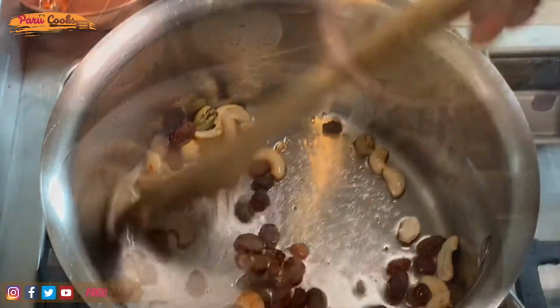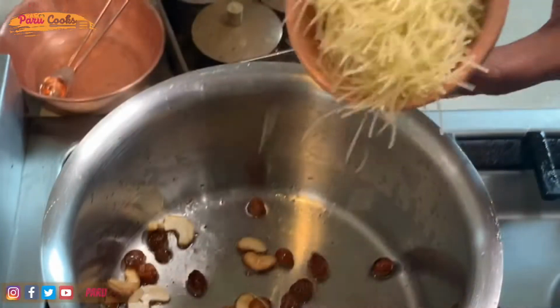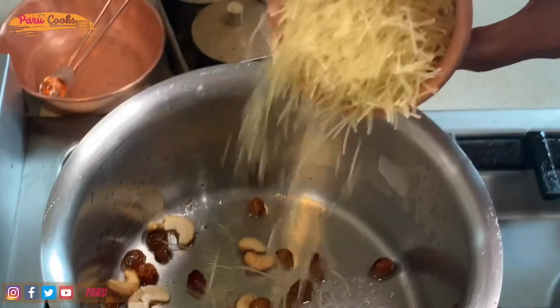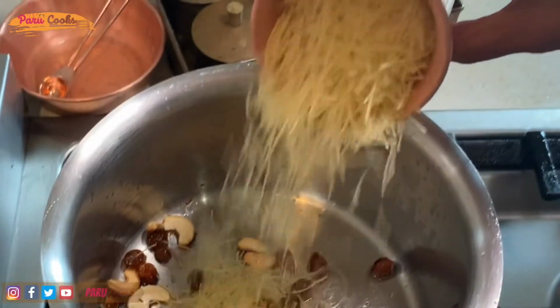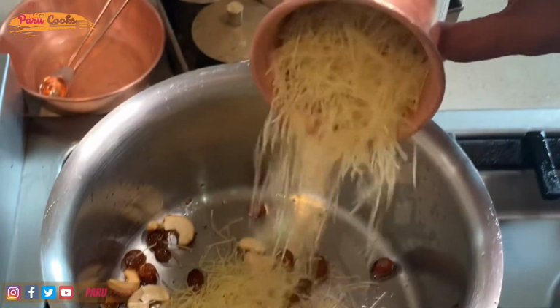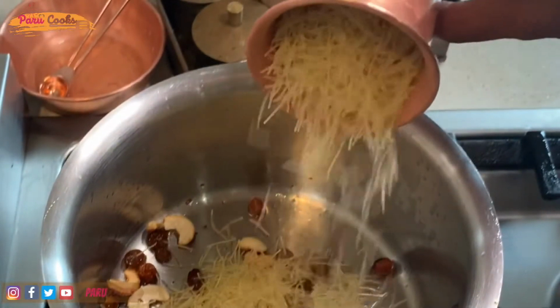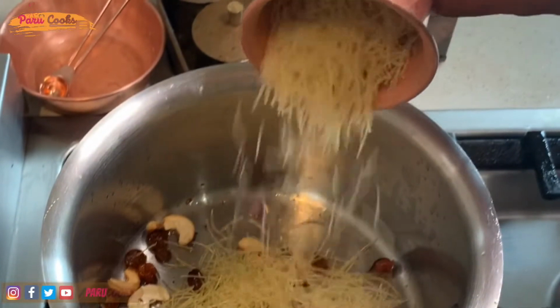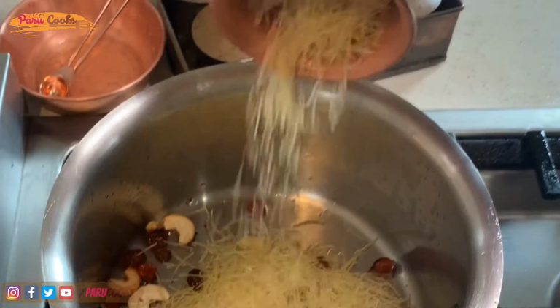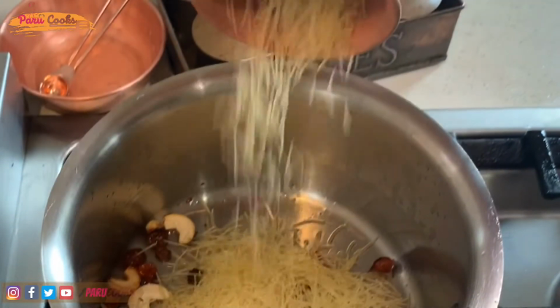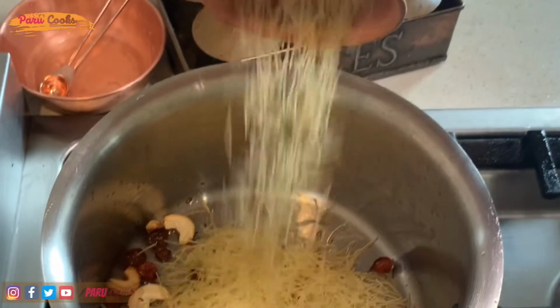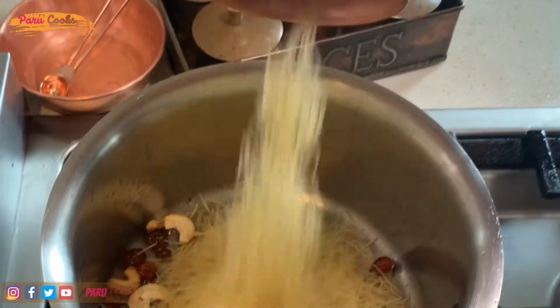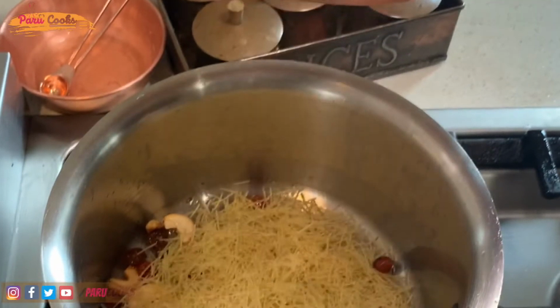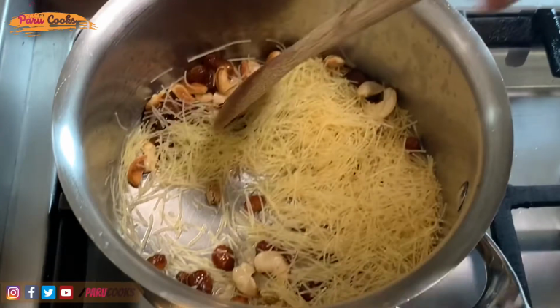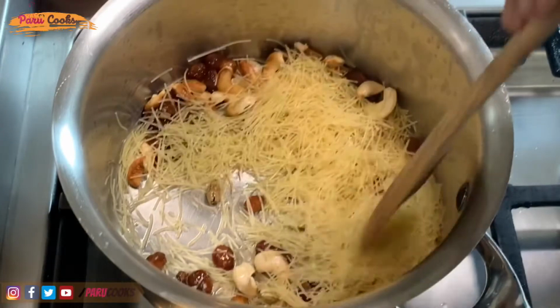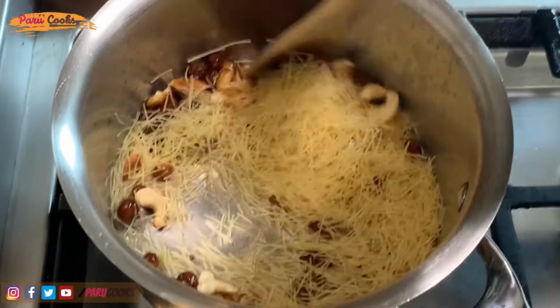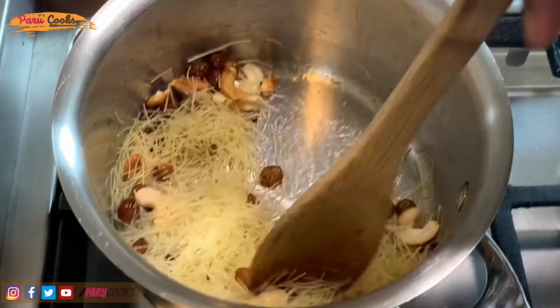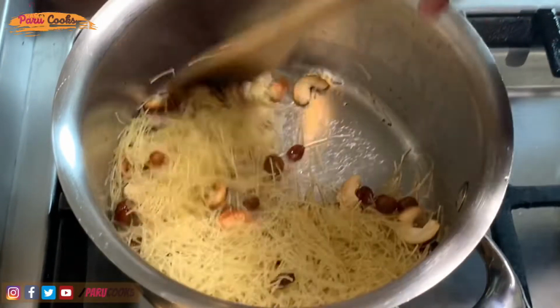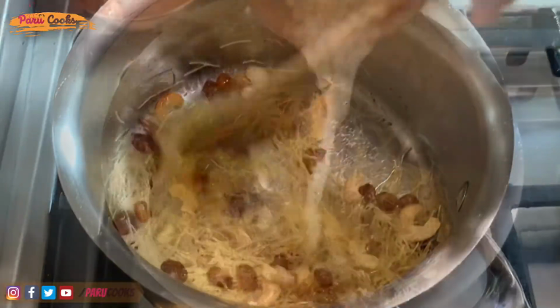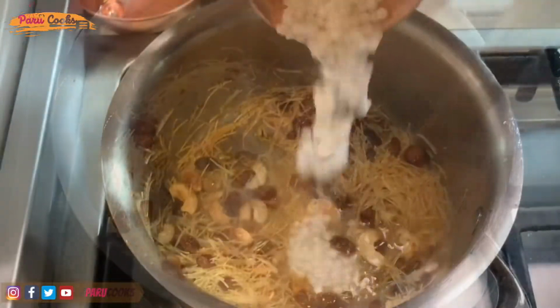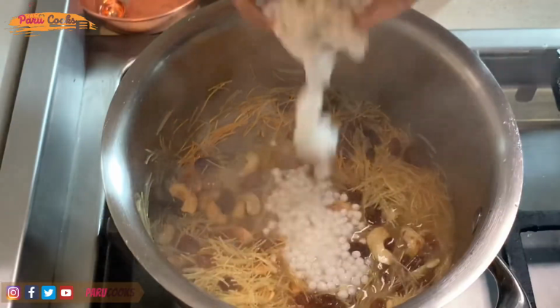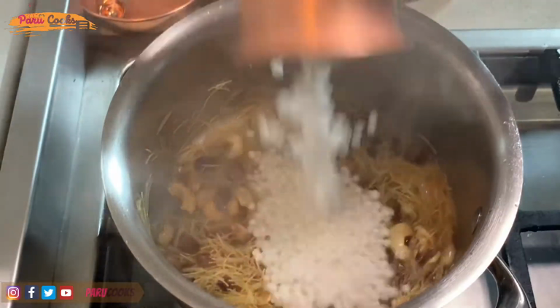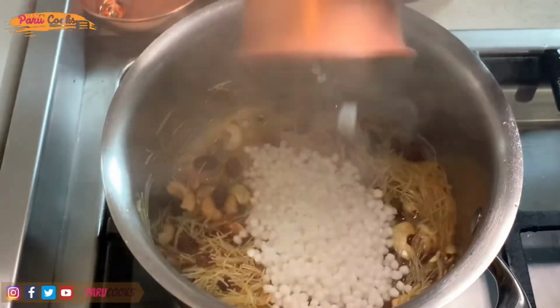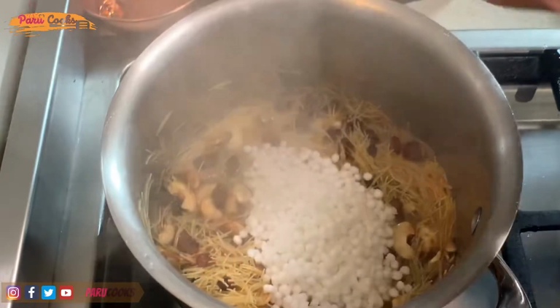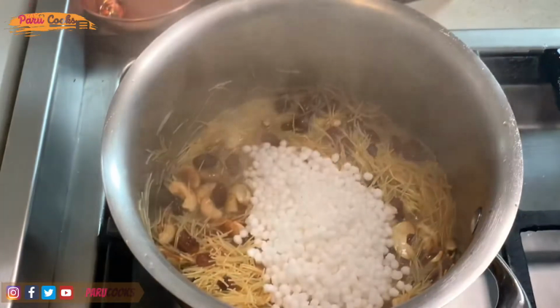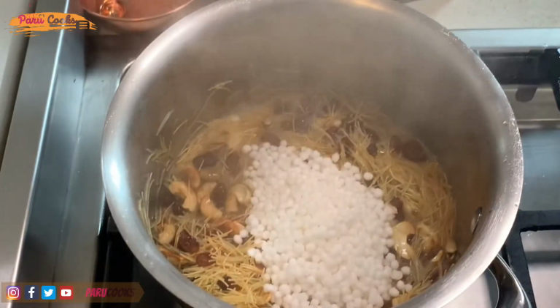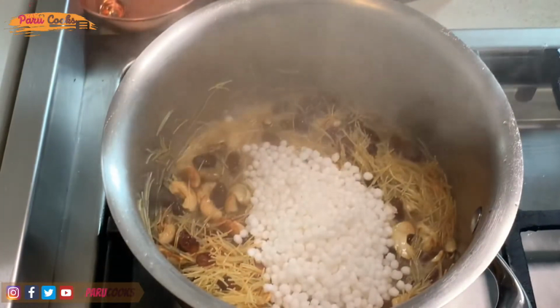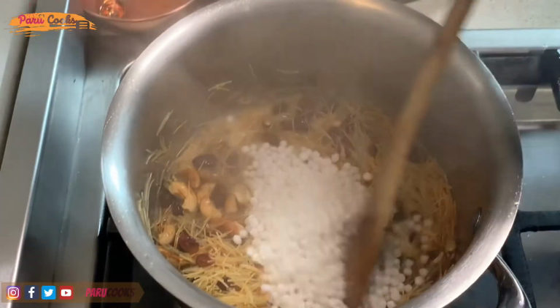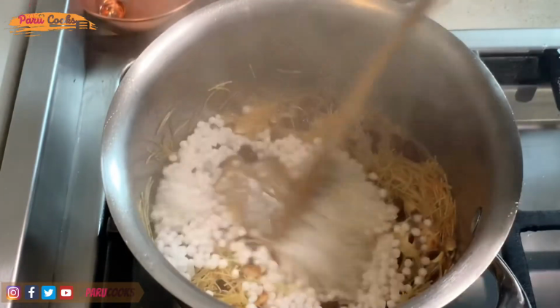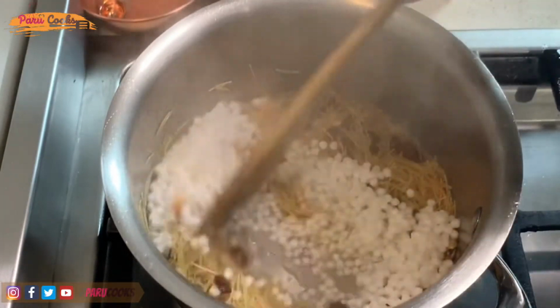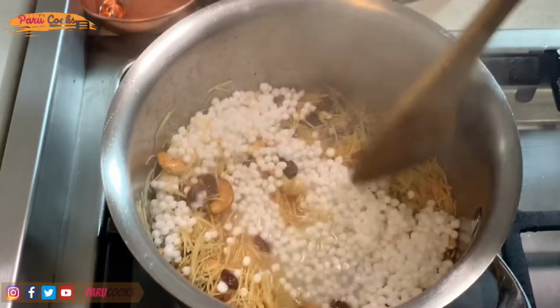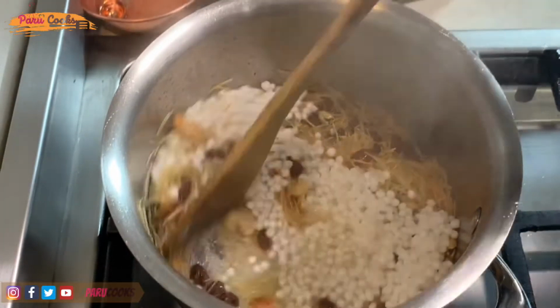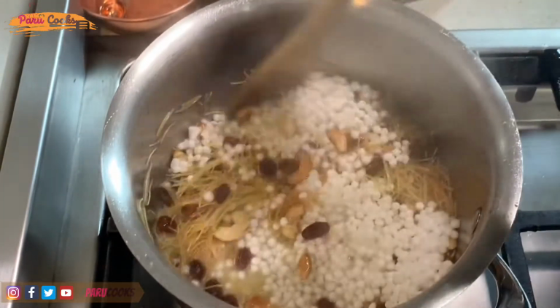Now I'm going to add a cup of Vermicelli into this. I'm going to roast it for another two minutes until it is slightly brown. Now I'm adding half a cup of sago which was already soaked for half an hour.